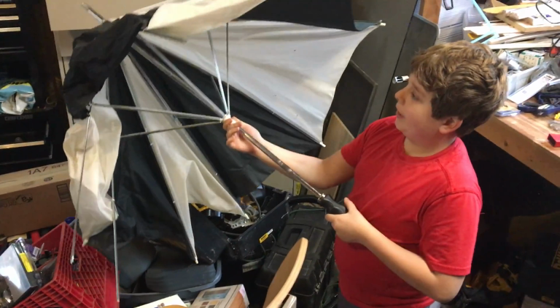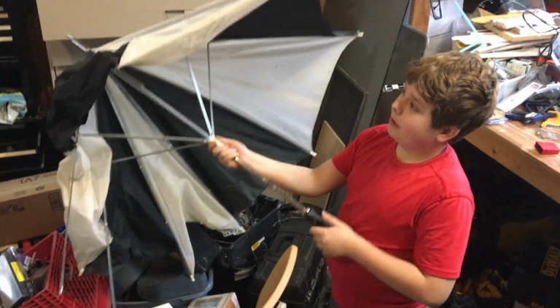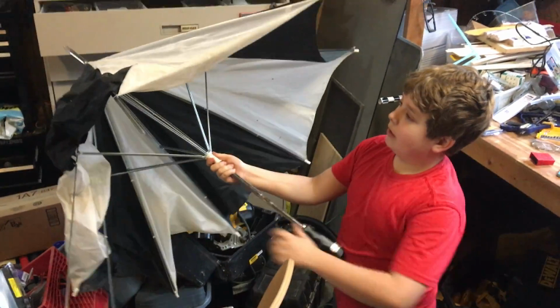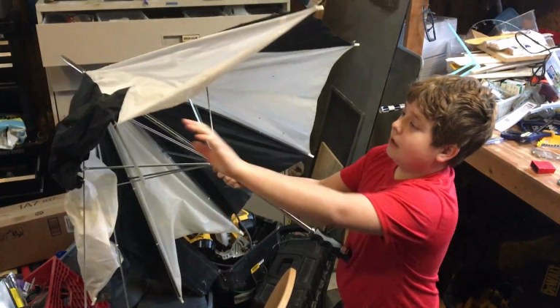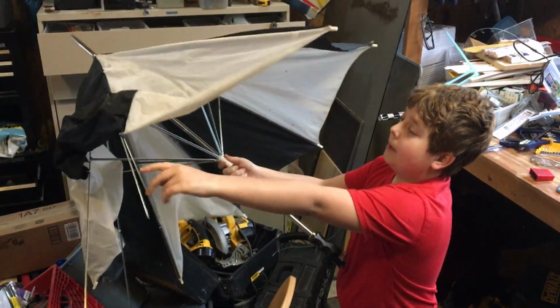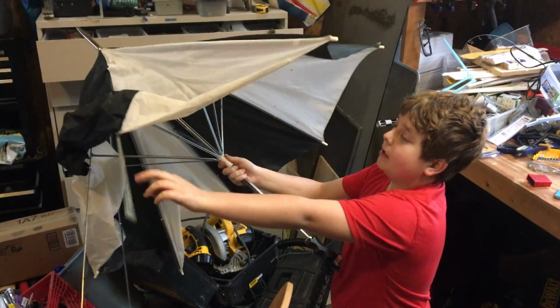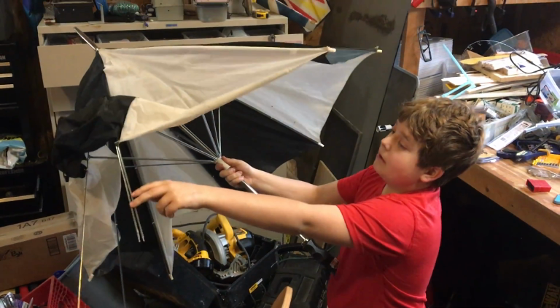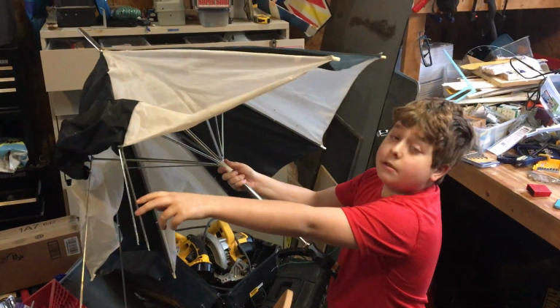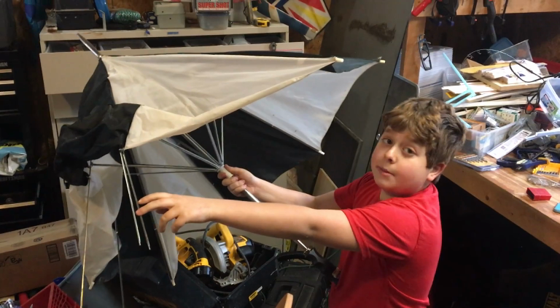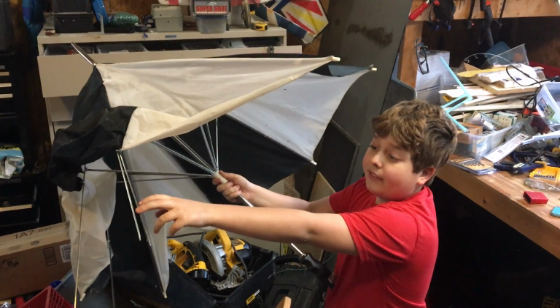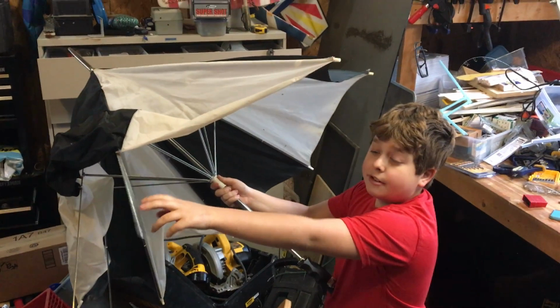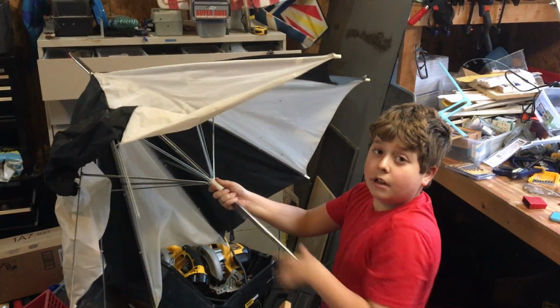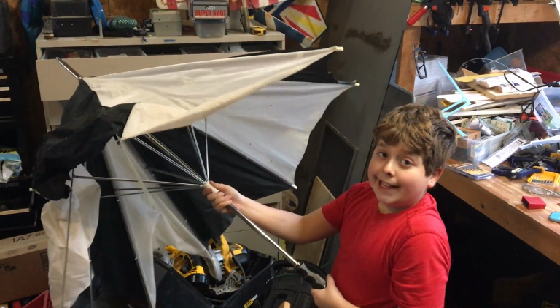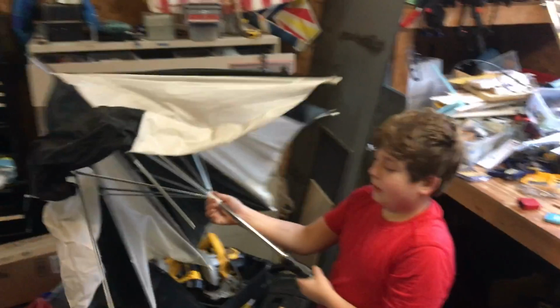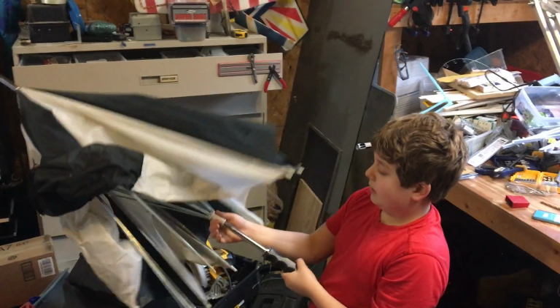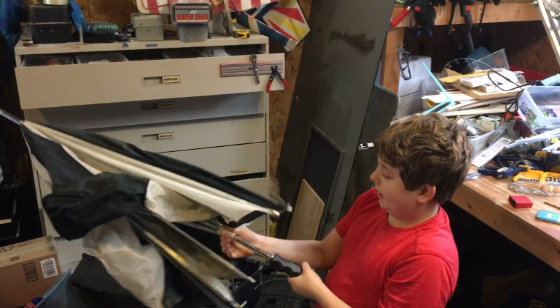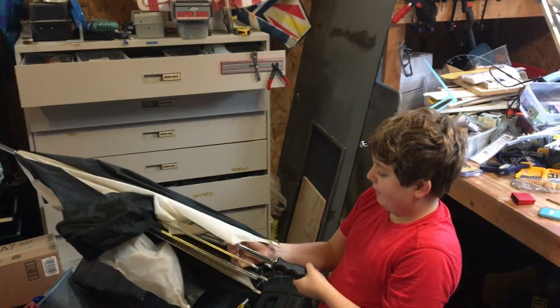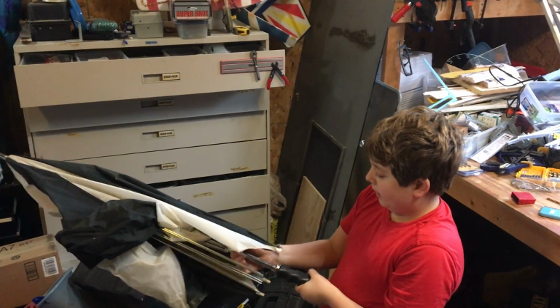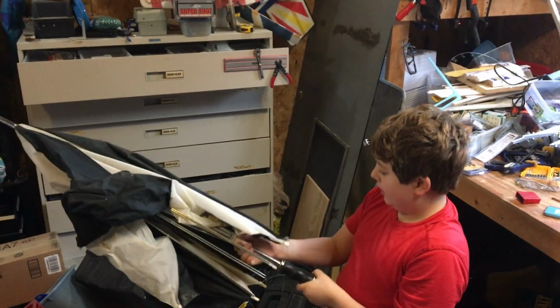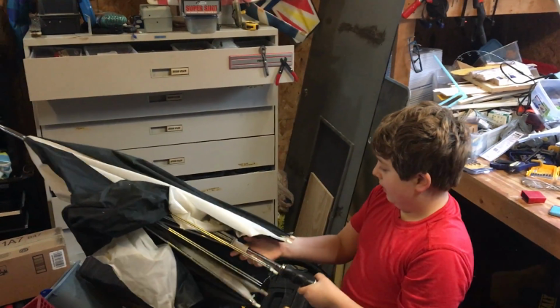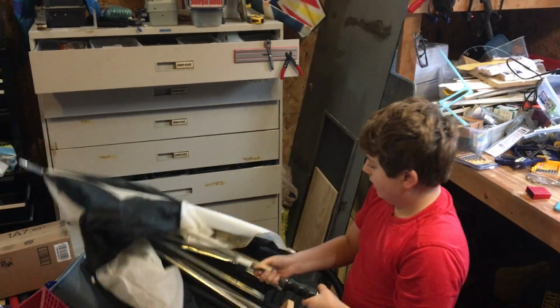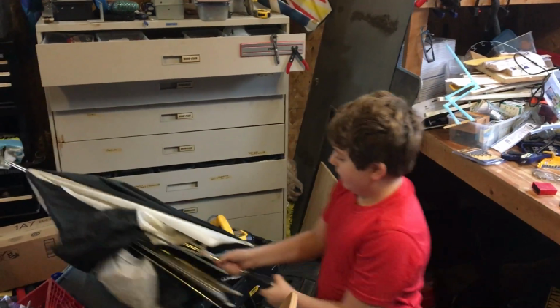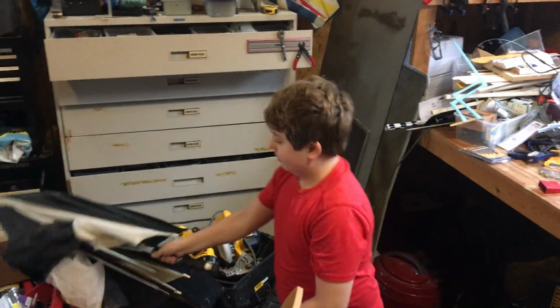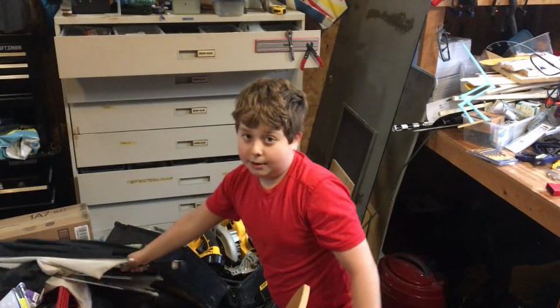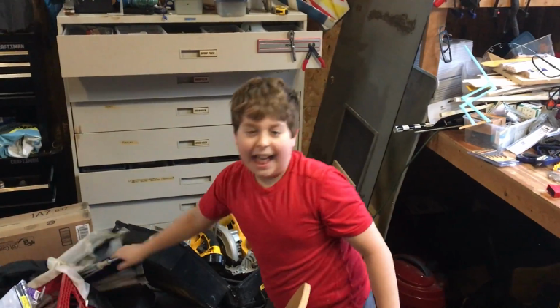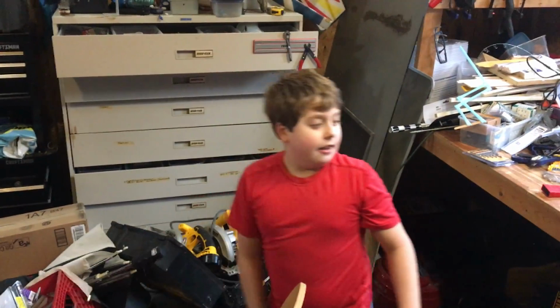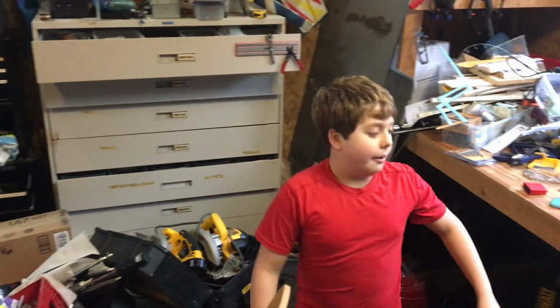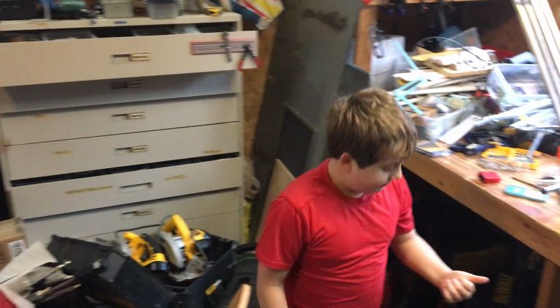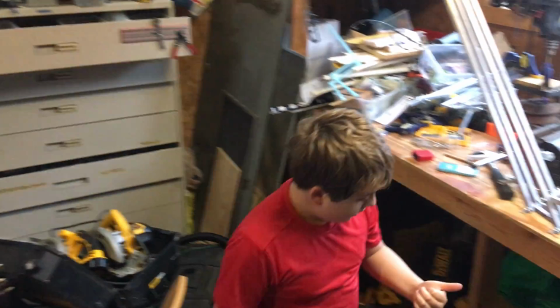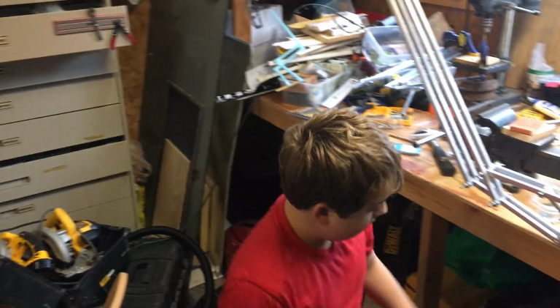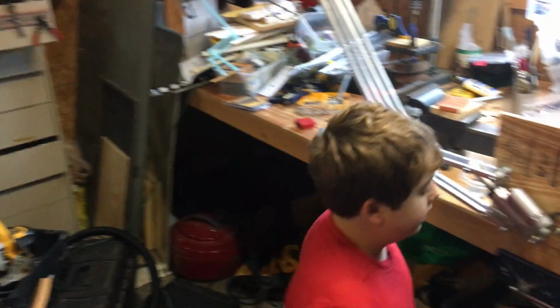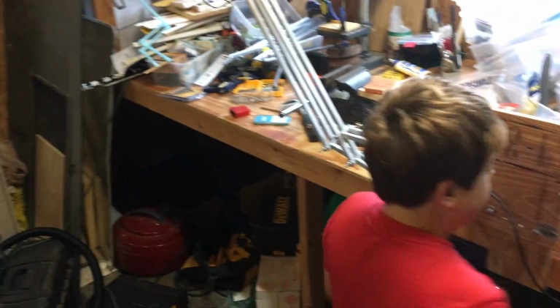We're thinking about taking apart these and using them as the feathers, because it's like five bucks and really cheap. So here's it.